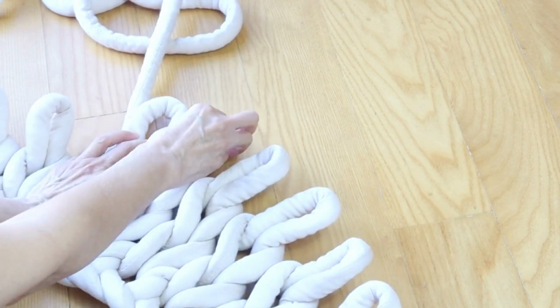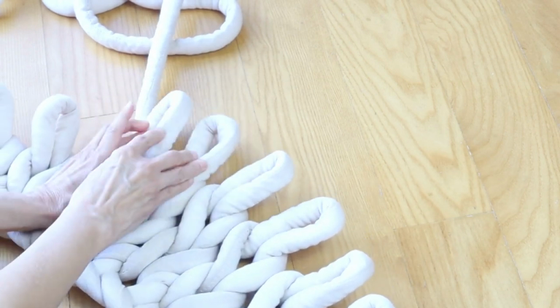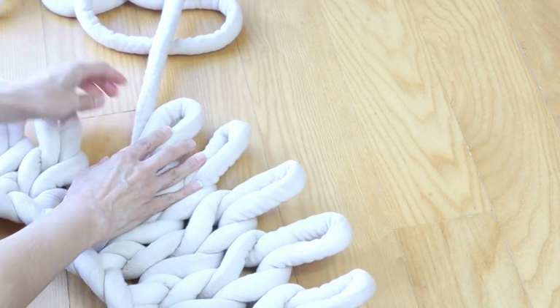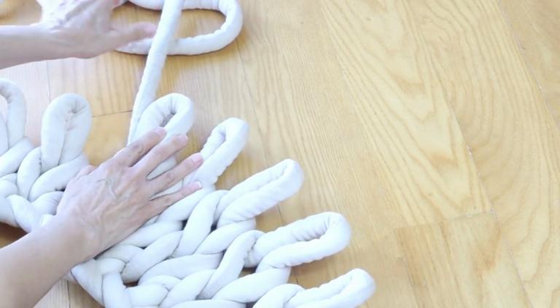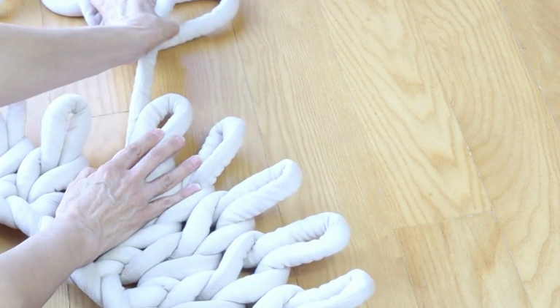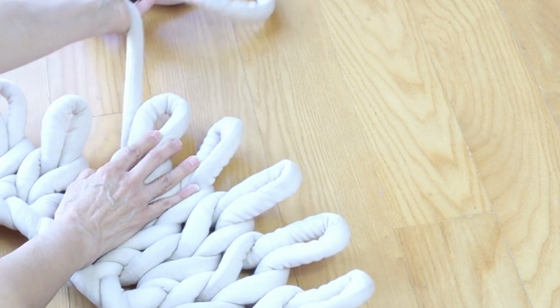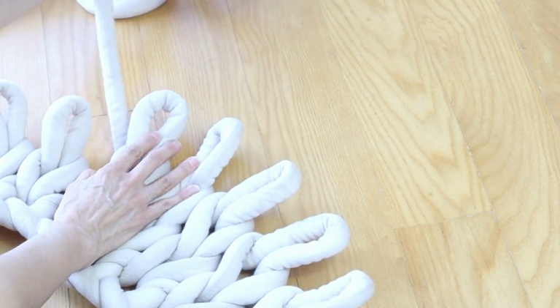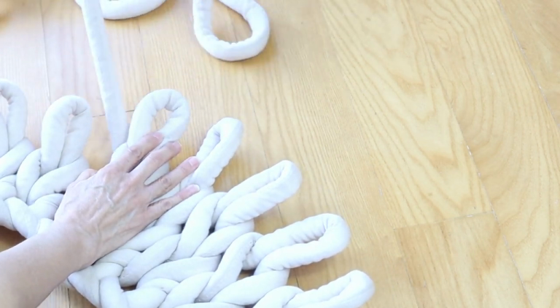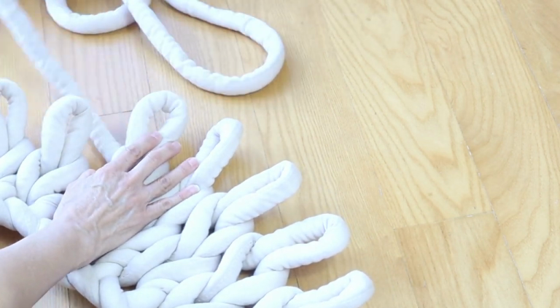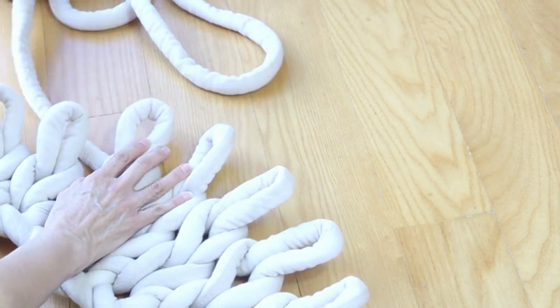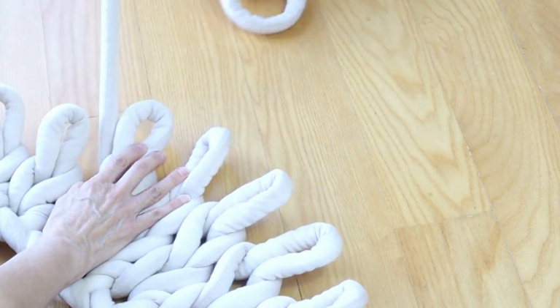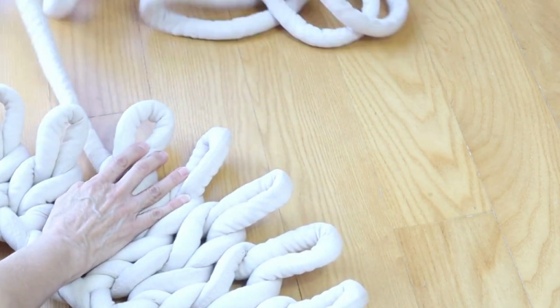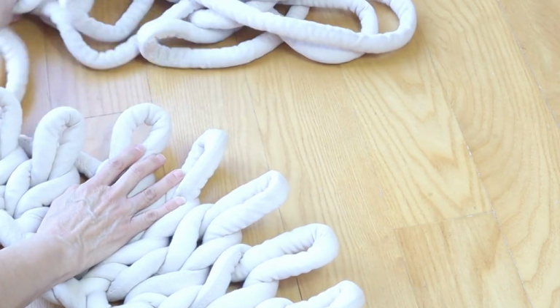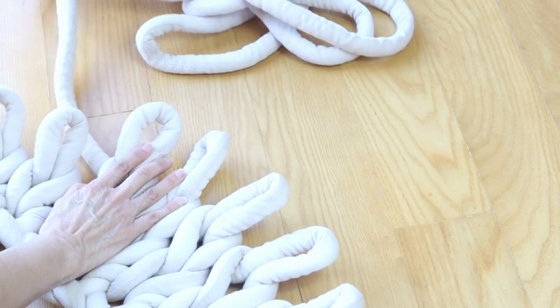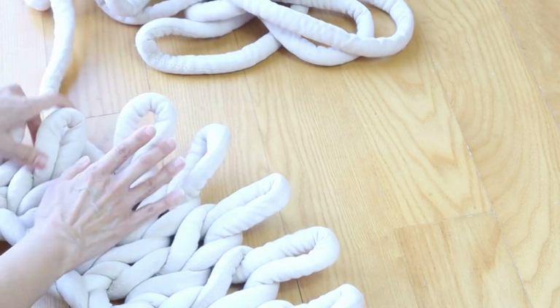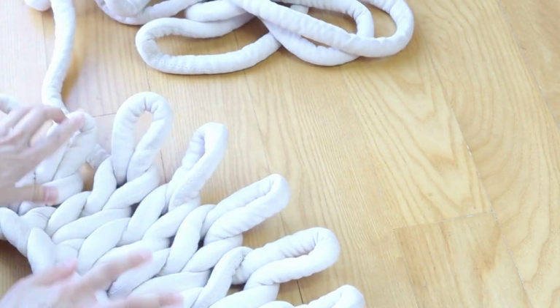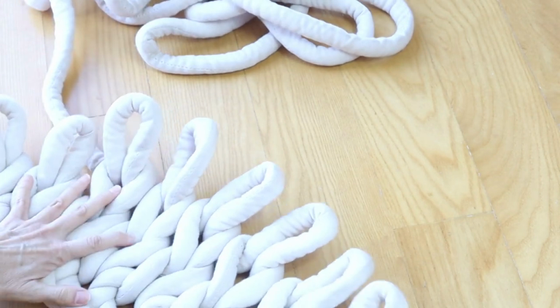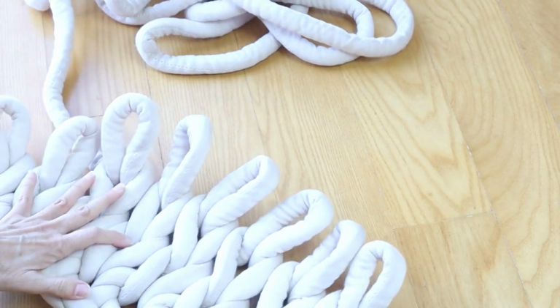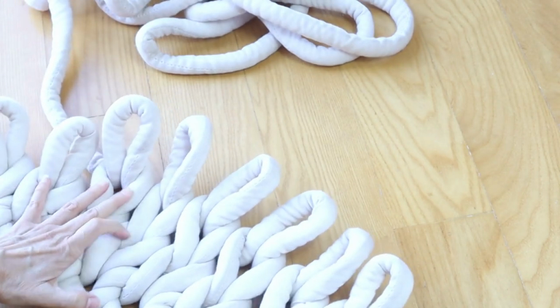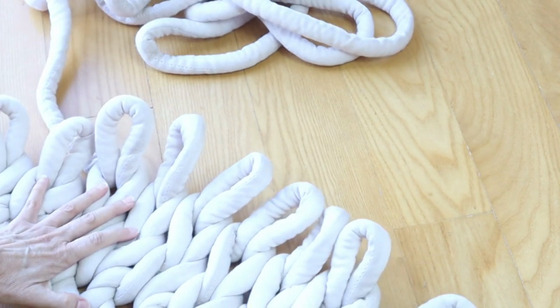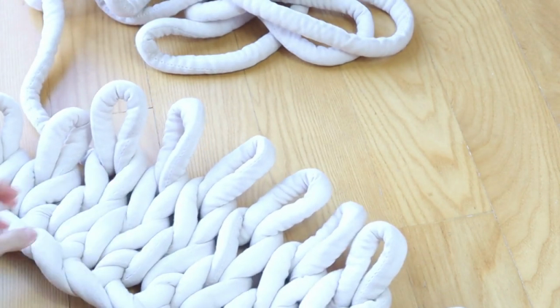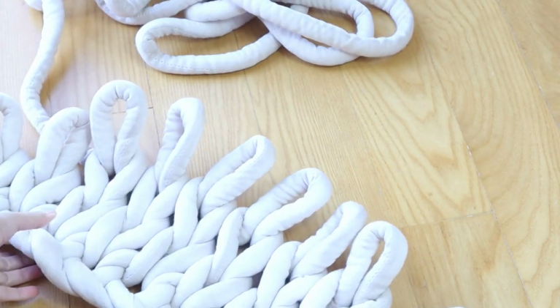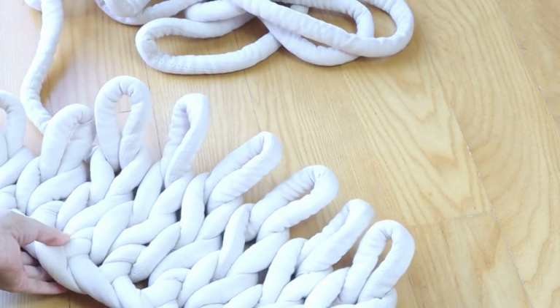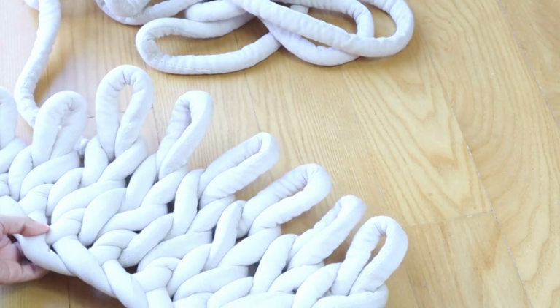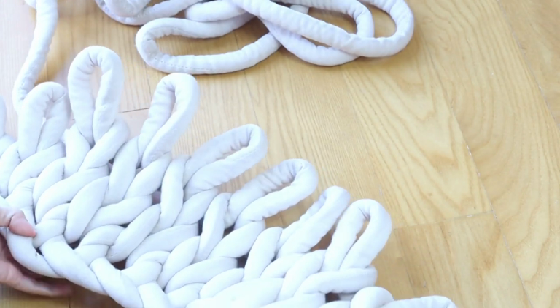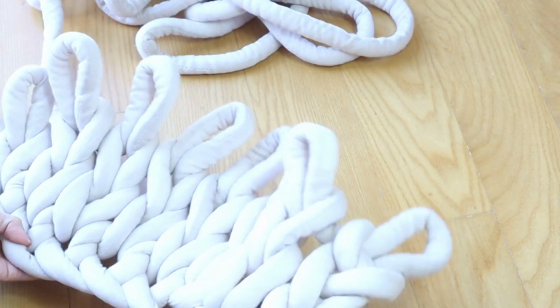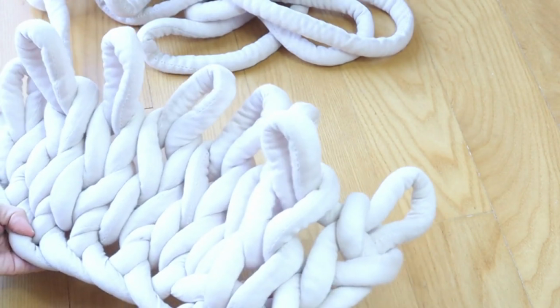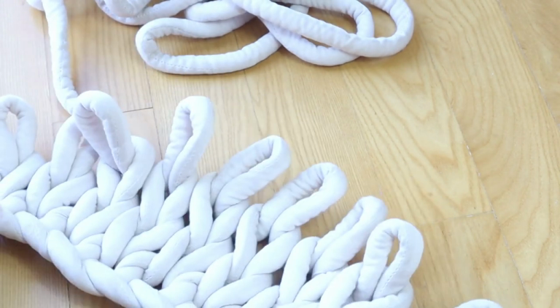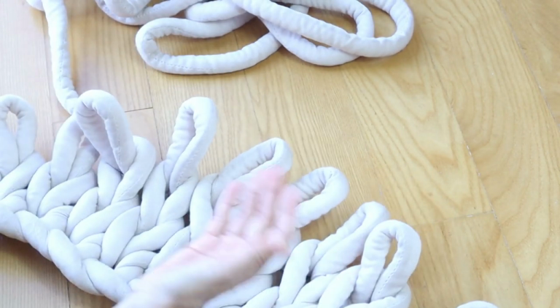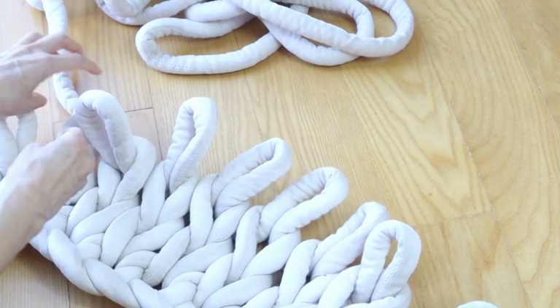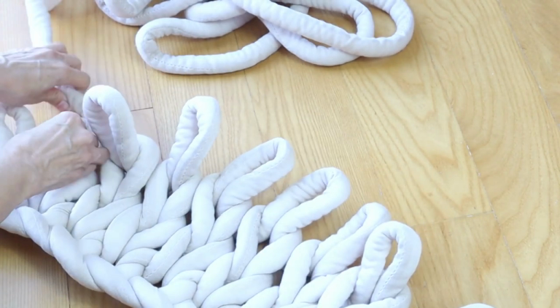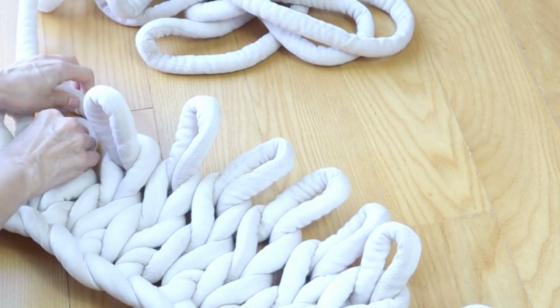Too much information. Okay, so we're just going to keep going. That's the pattern. See how easy this is?